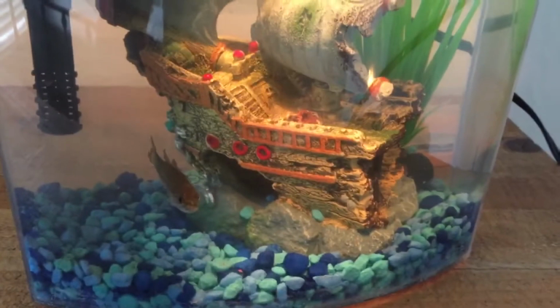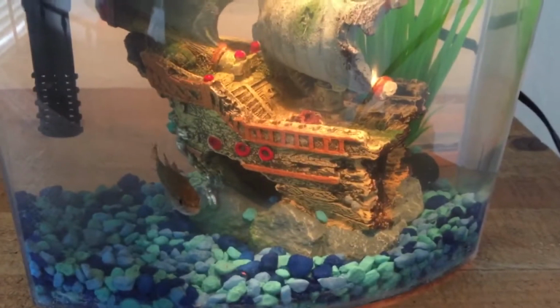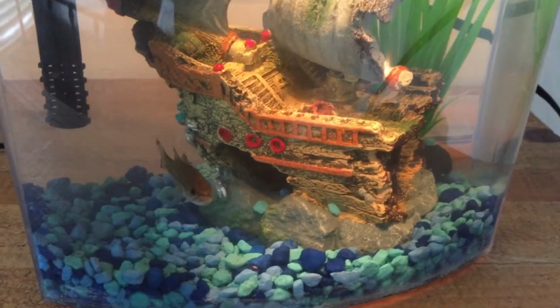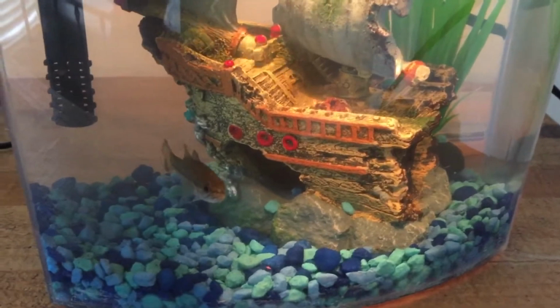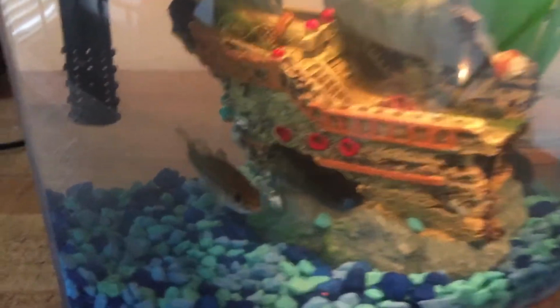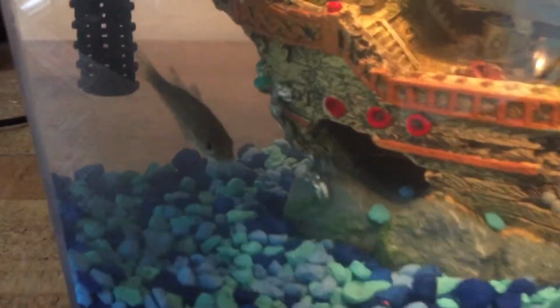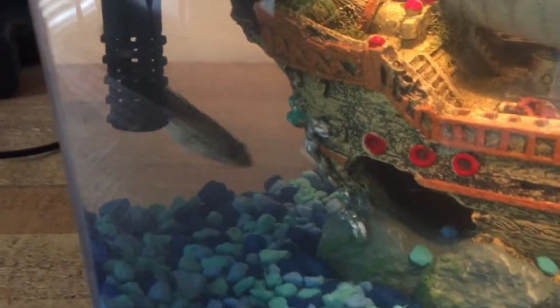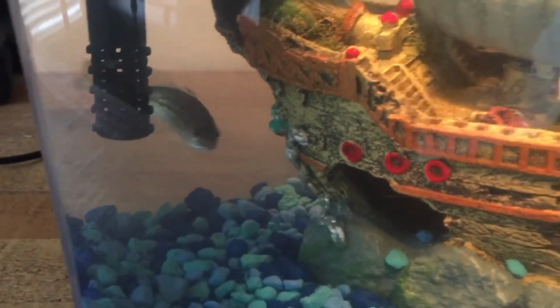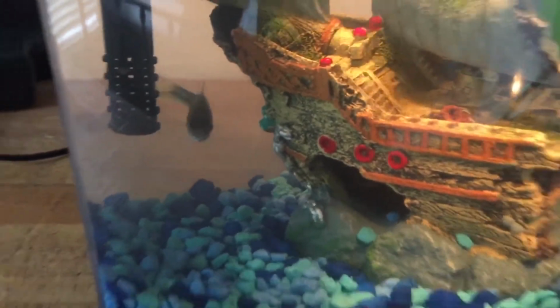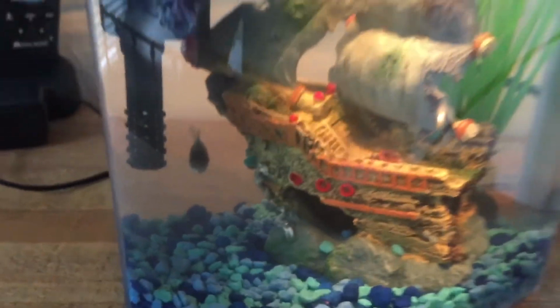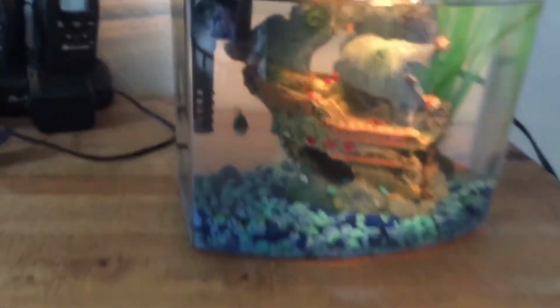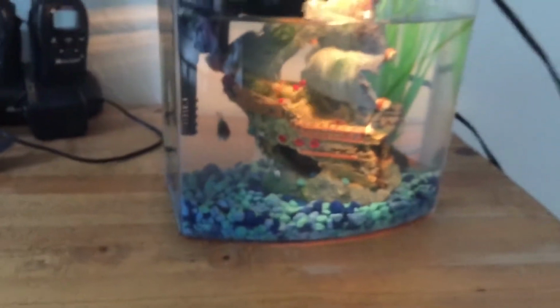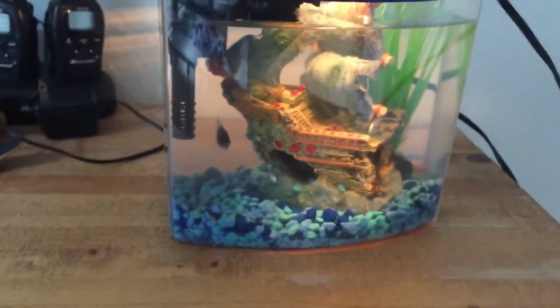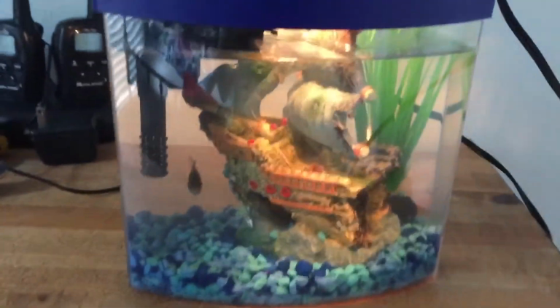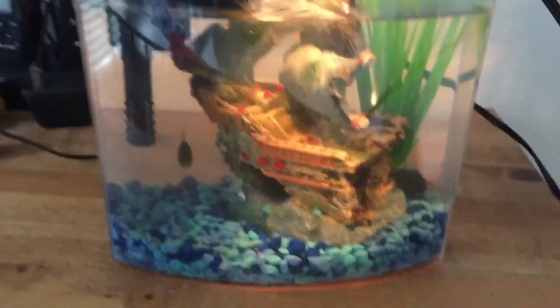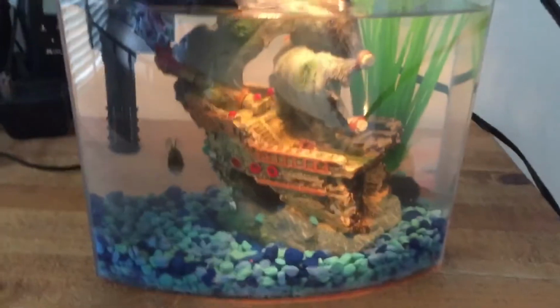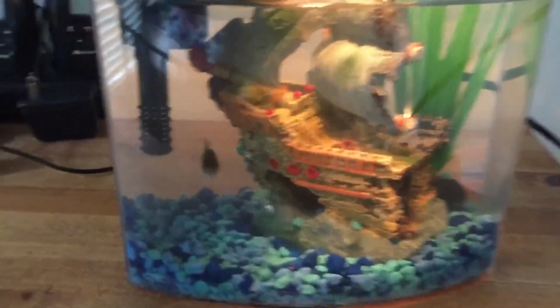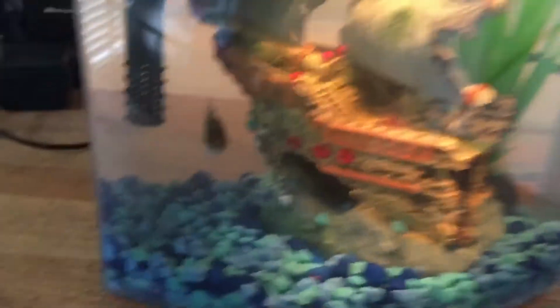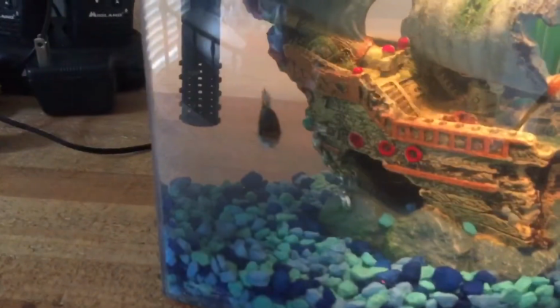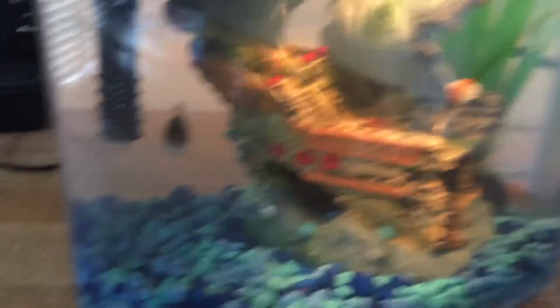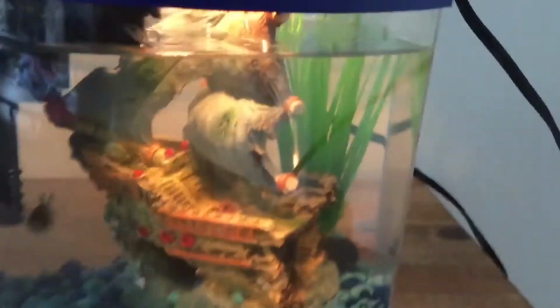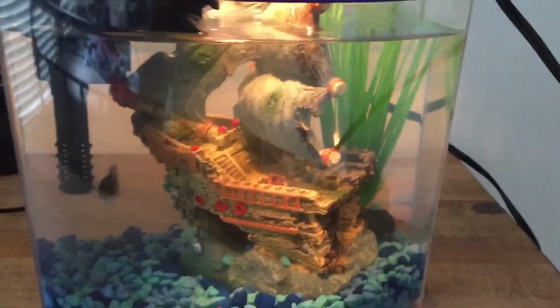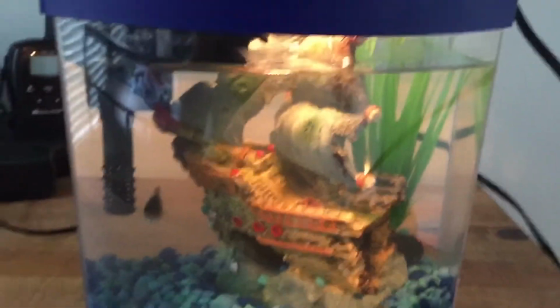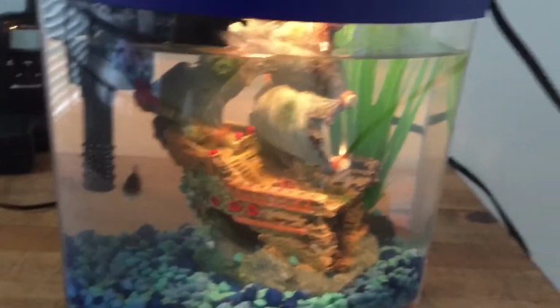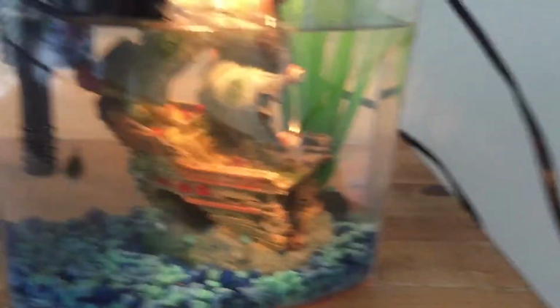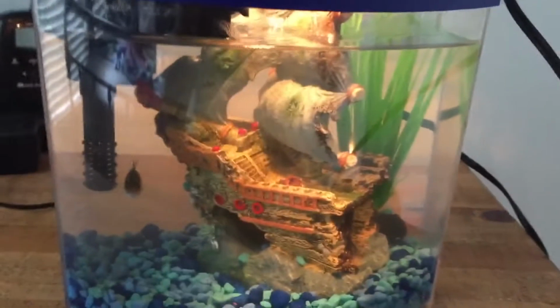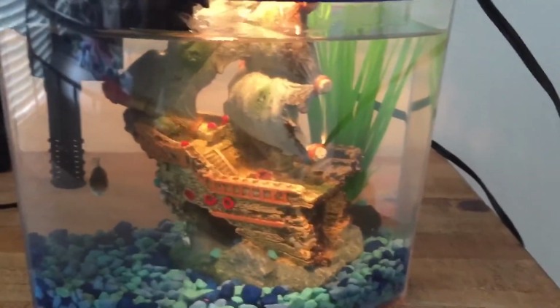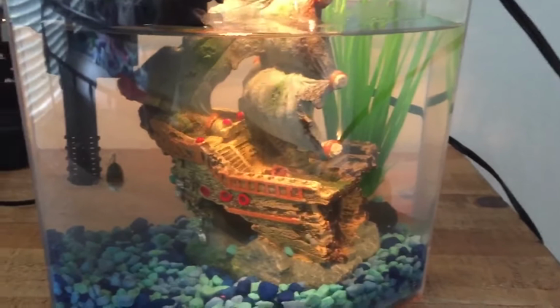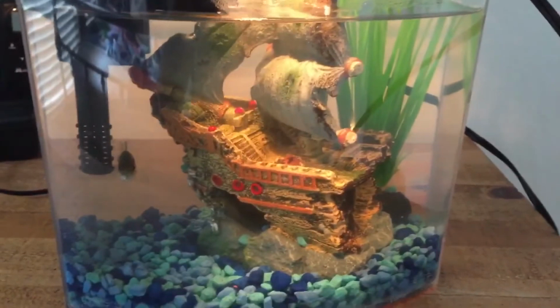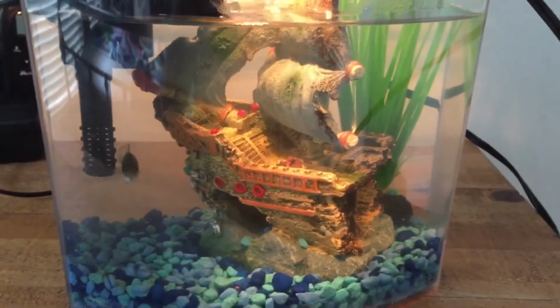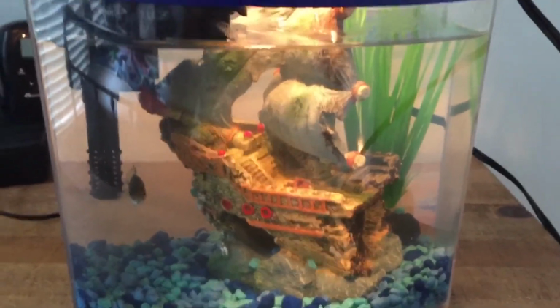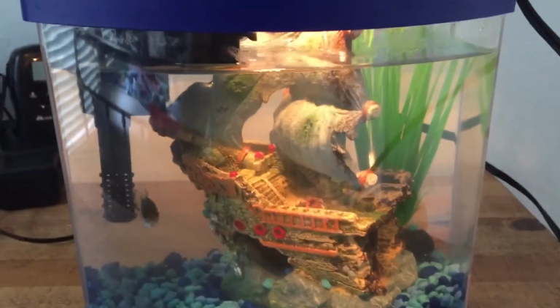Hey guys, Catfish Wrangler, and this is my new pet bass. He's really tiny so he kind of likes this small tank. He likes to eat worms and crickets.